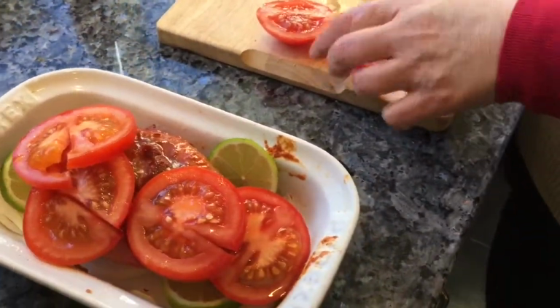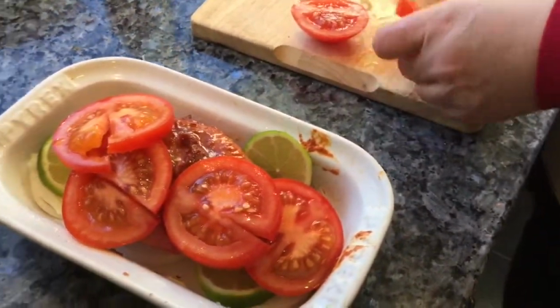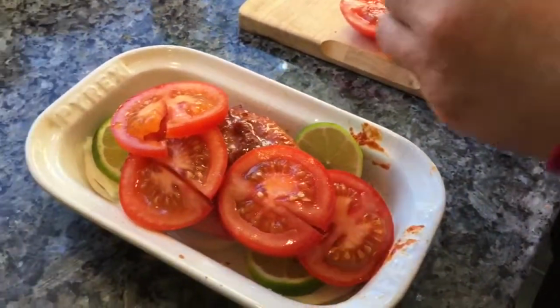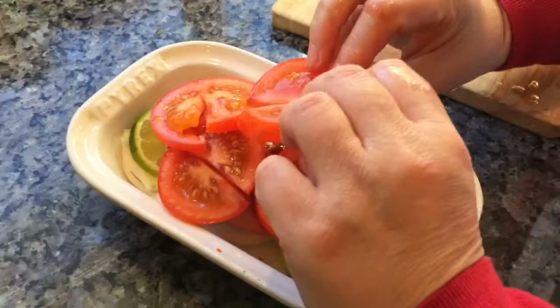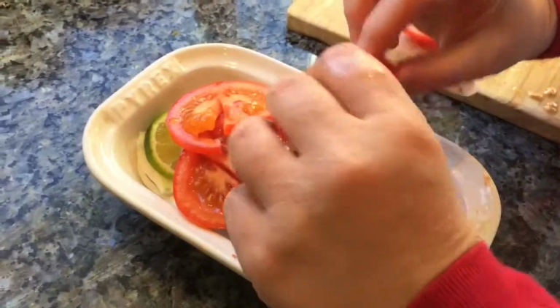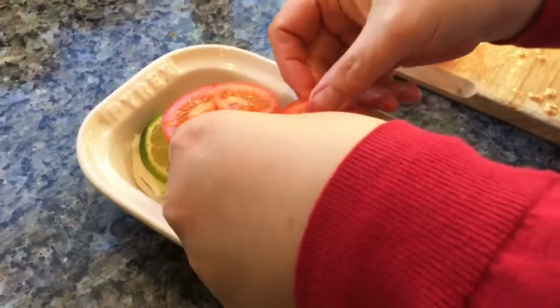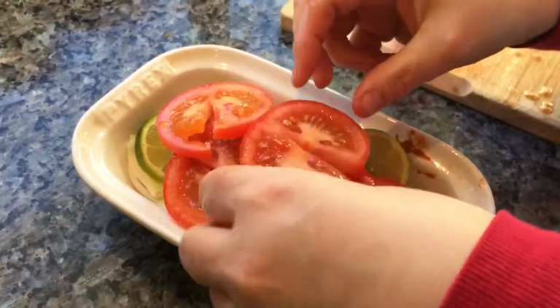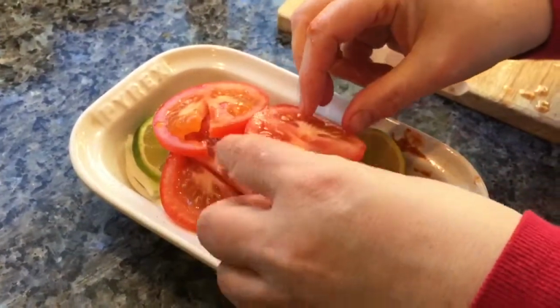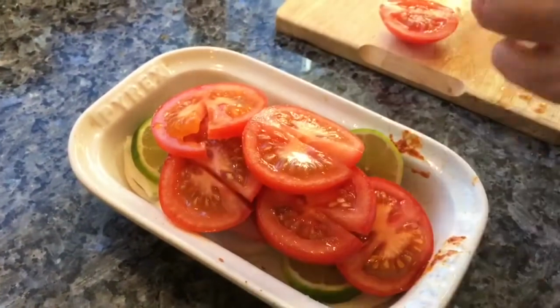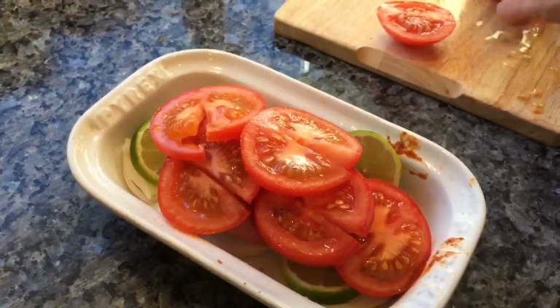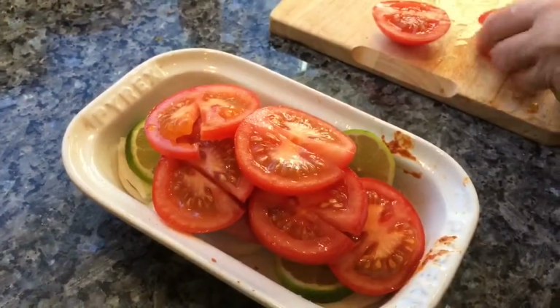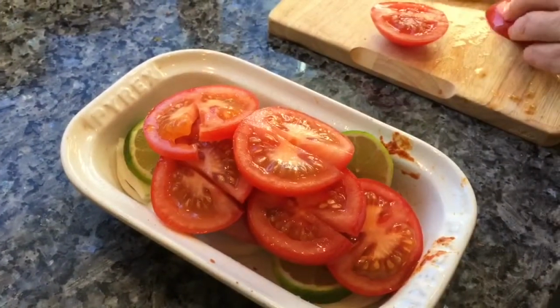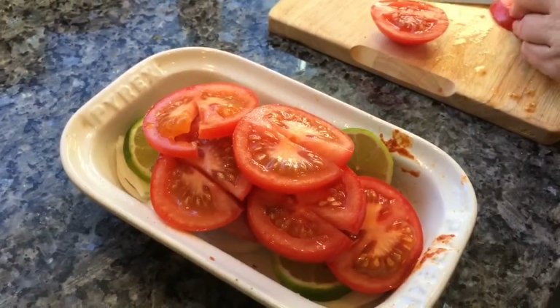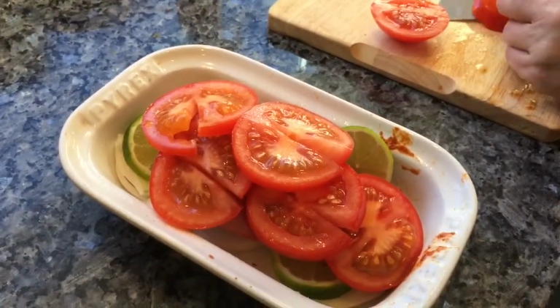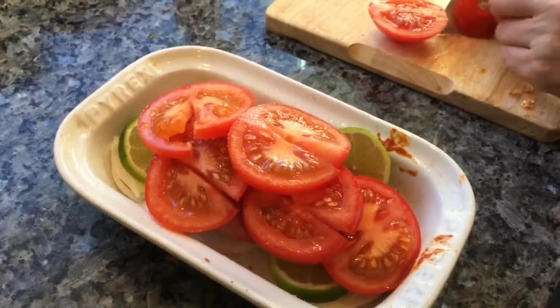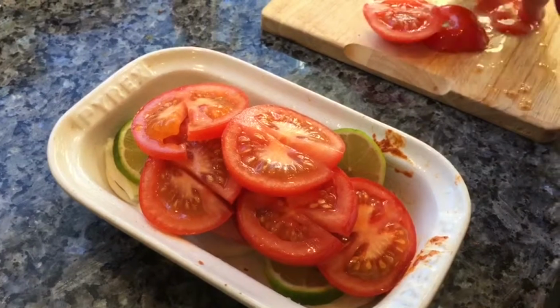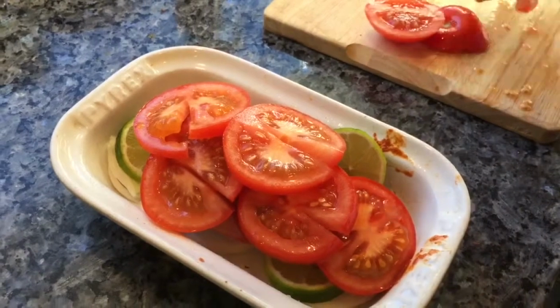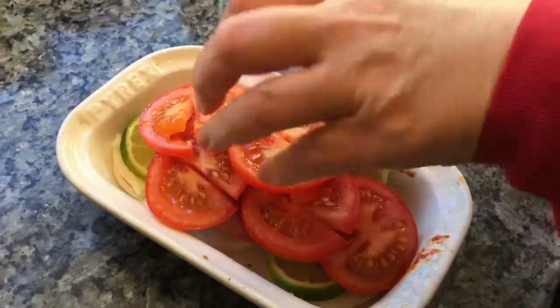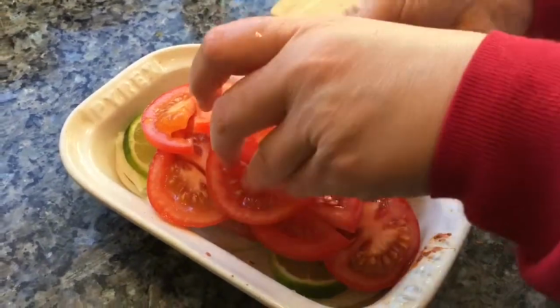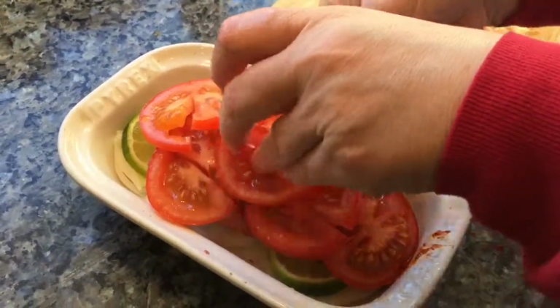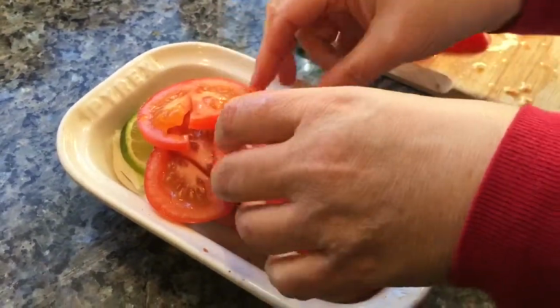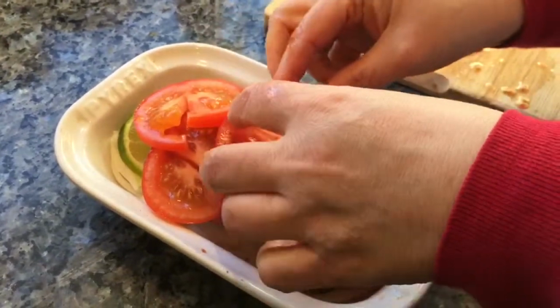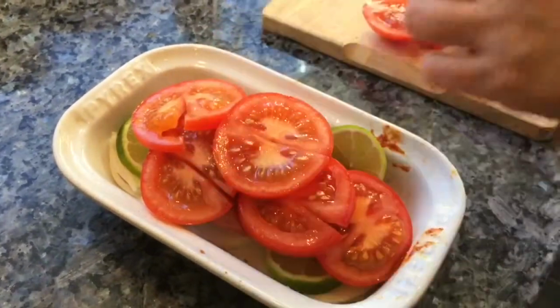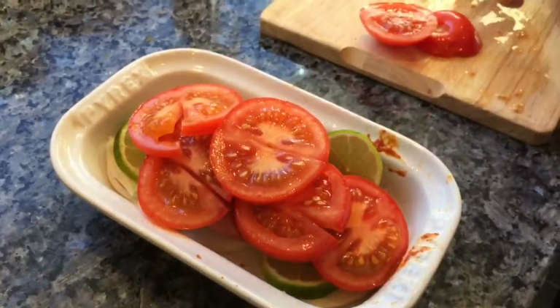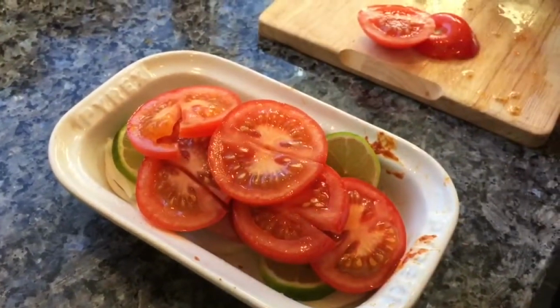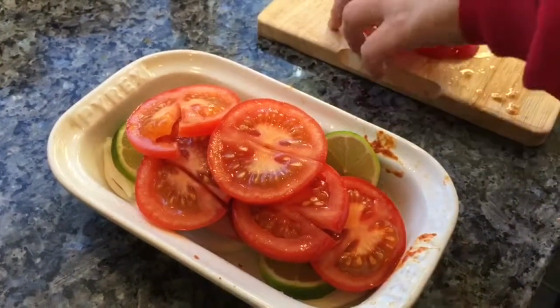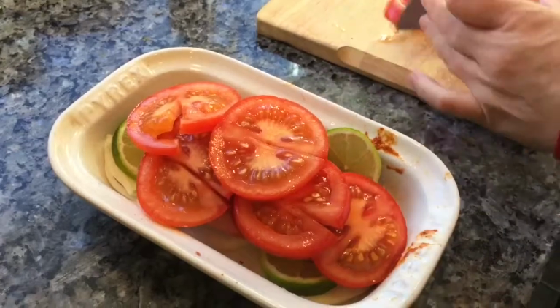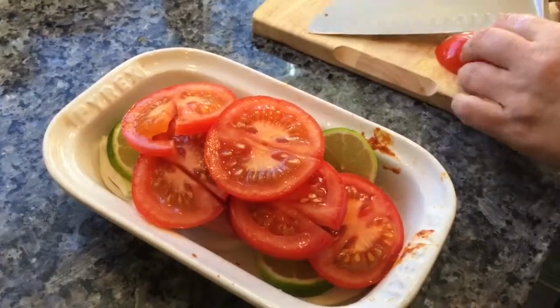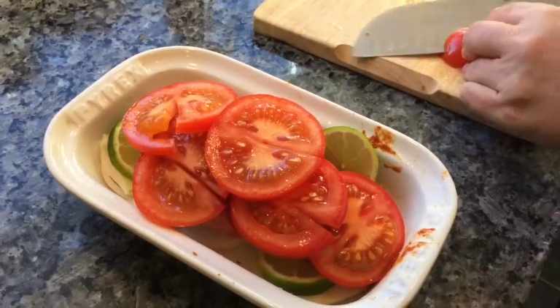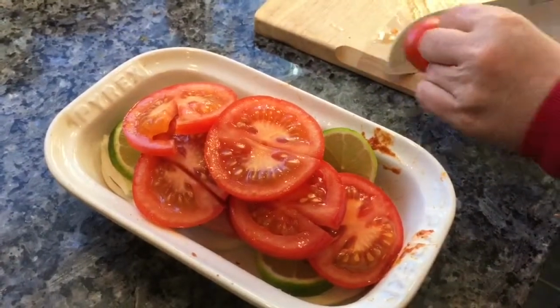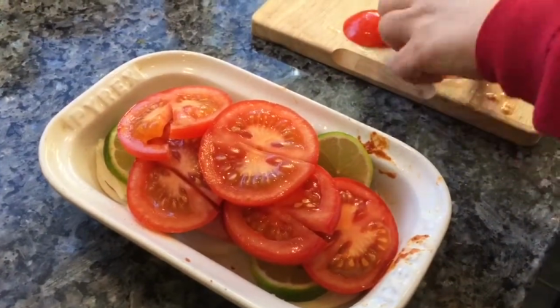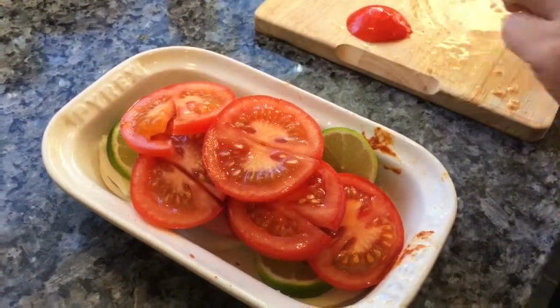This is going to cook into my meat and be a sort of roasted tomato topping — absolutely gorgeous. A bit more on the sides.